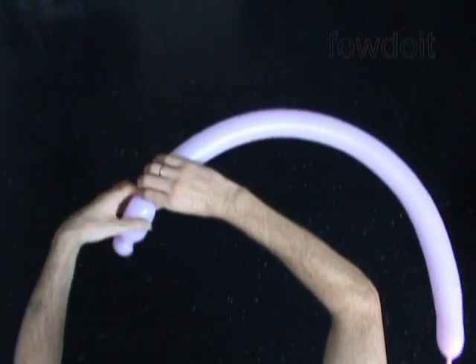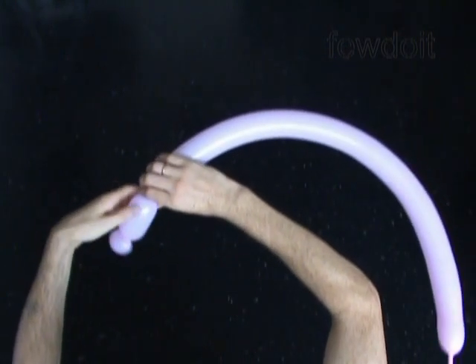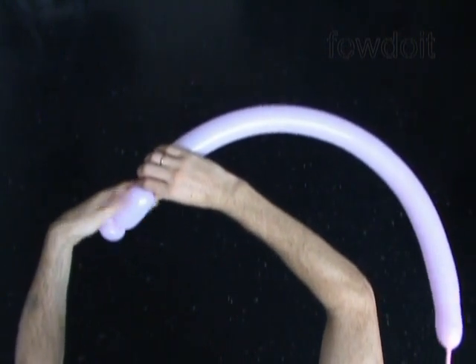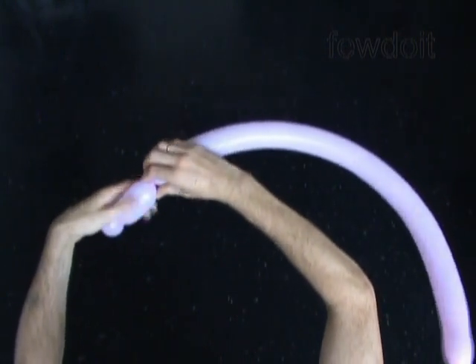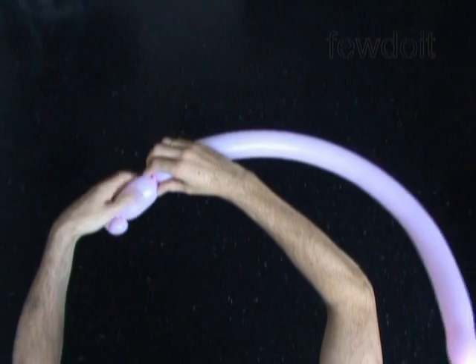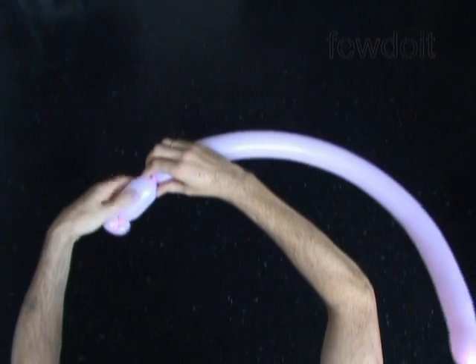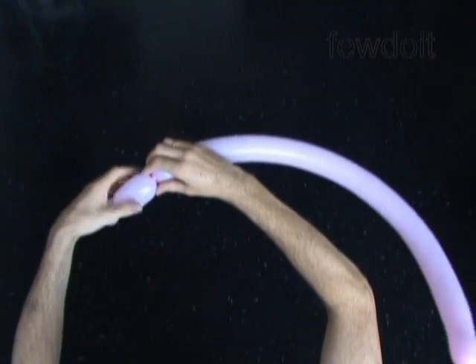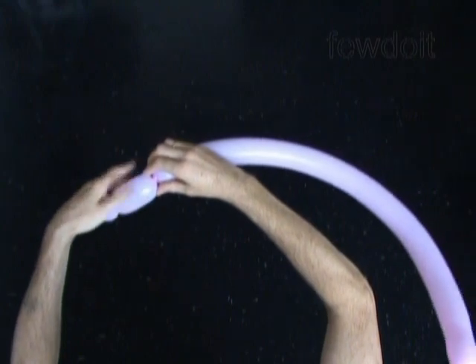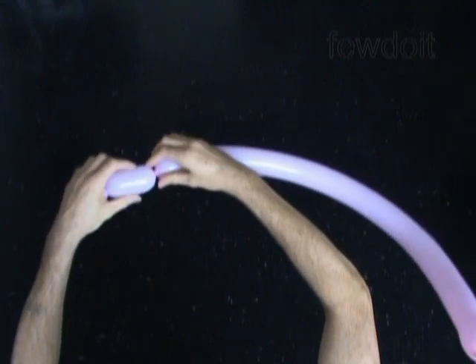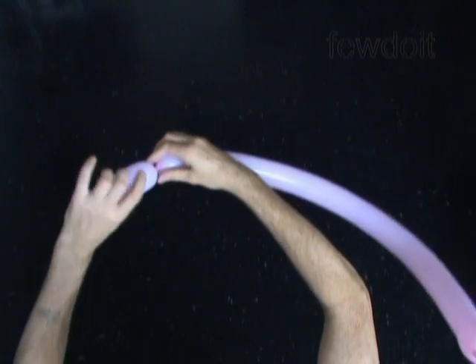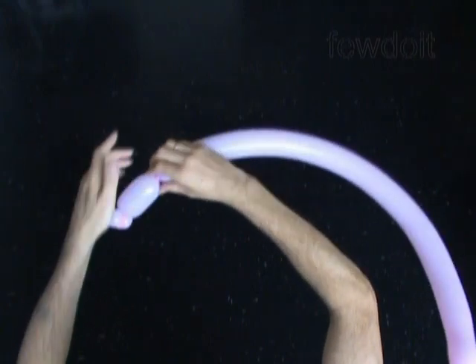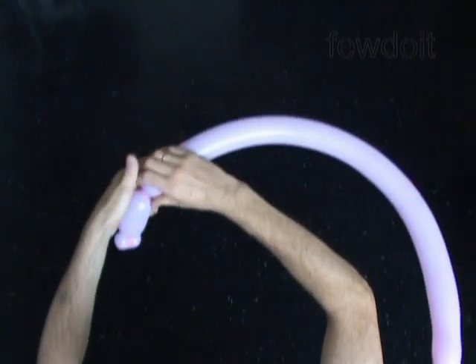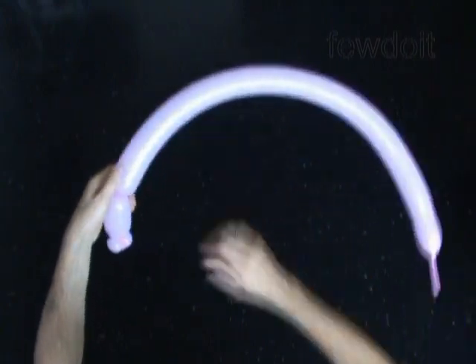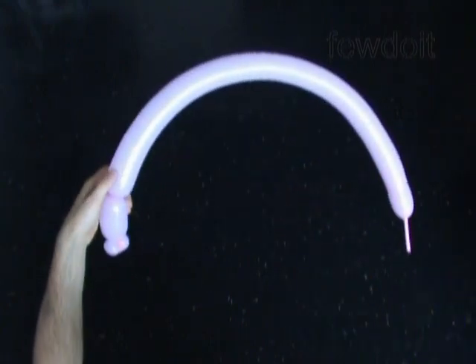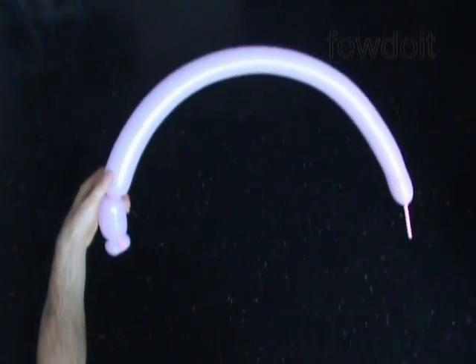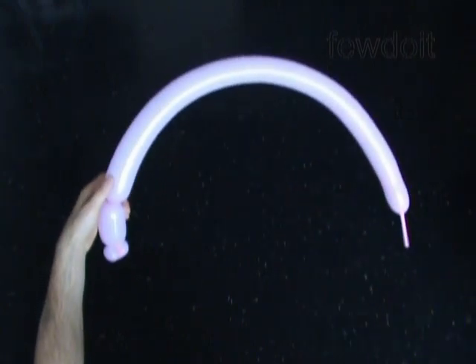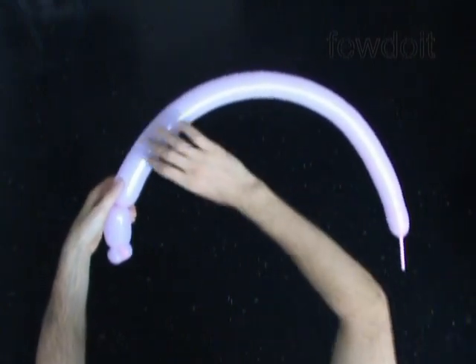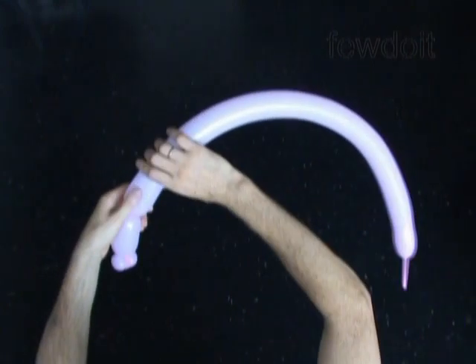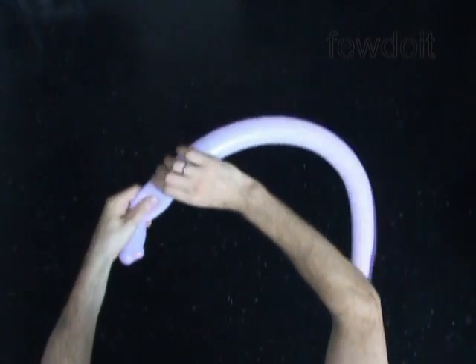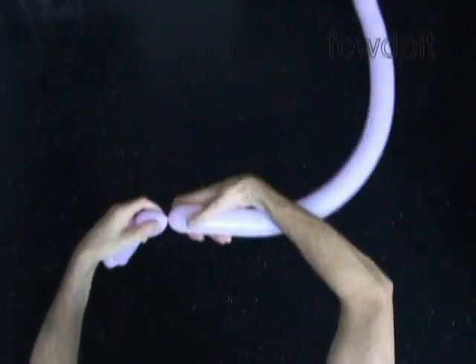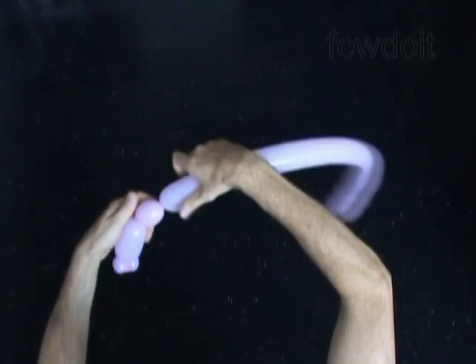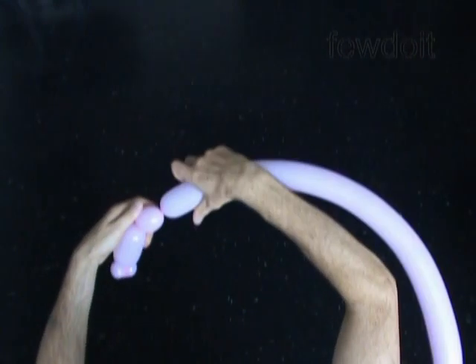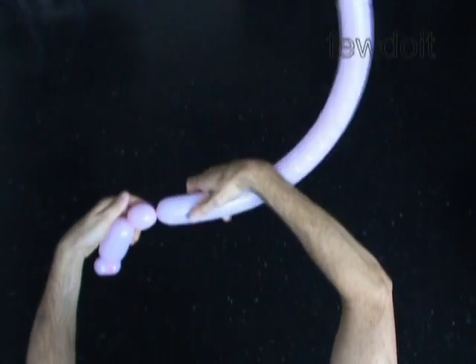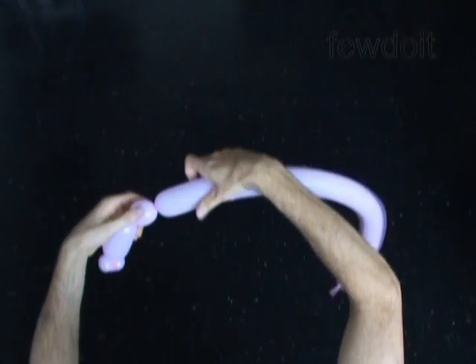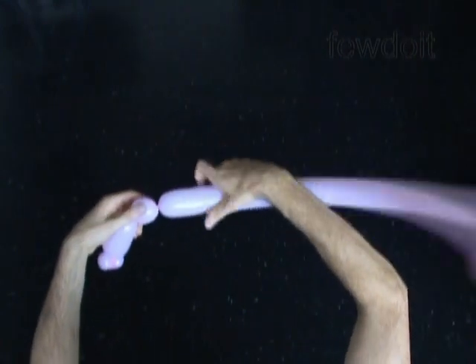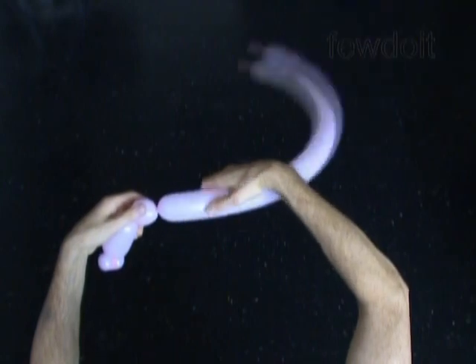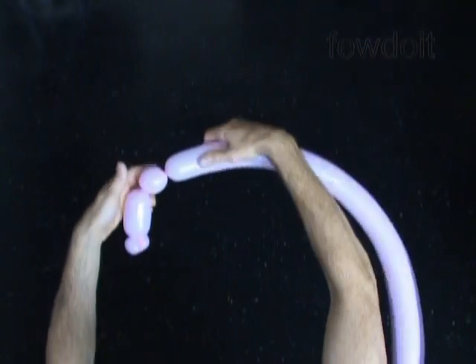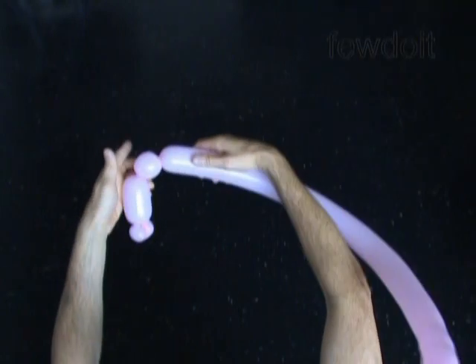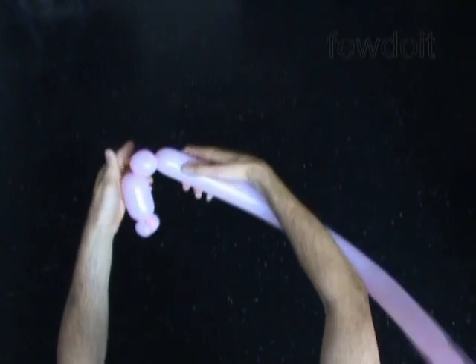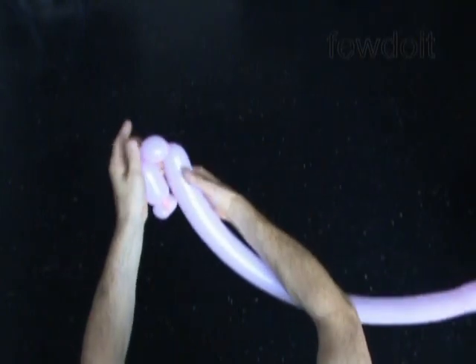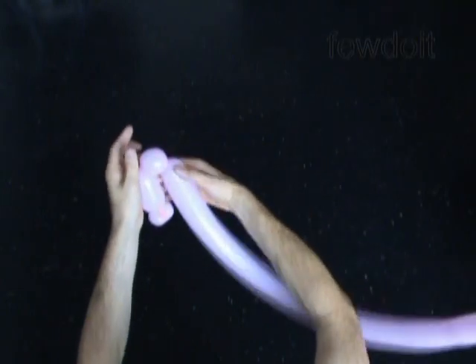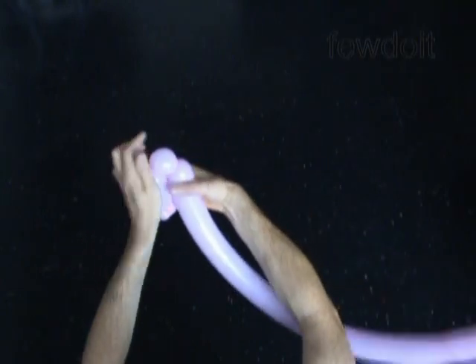Twist the third soft bubble about 1 inch long, and lock both ends of the third bubble in one lock twist.